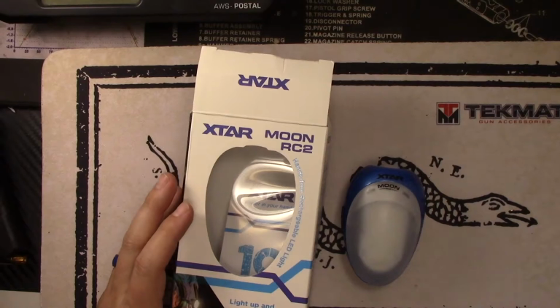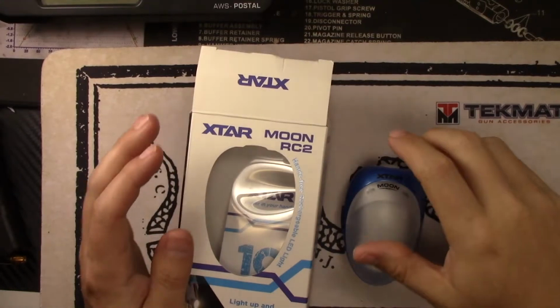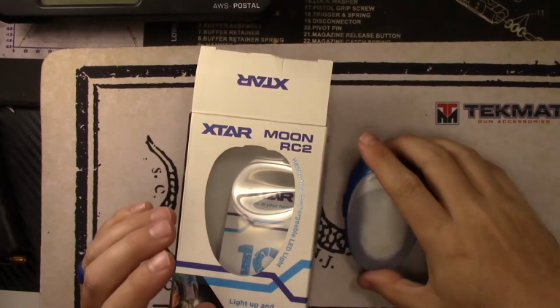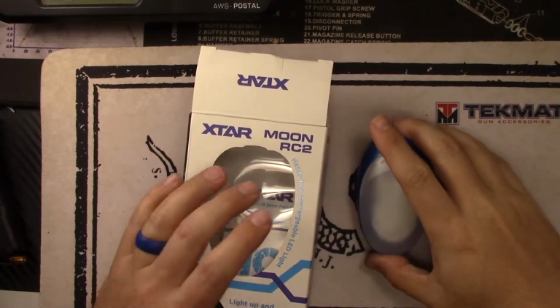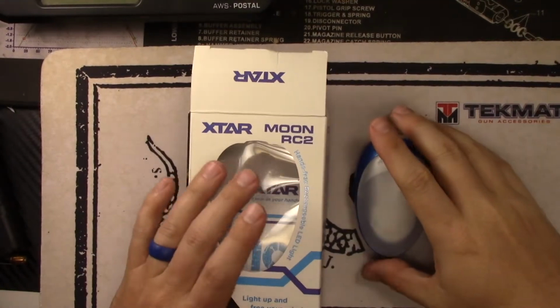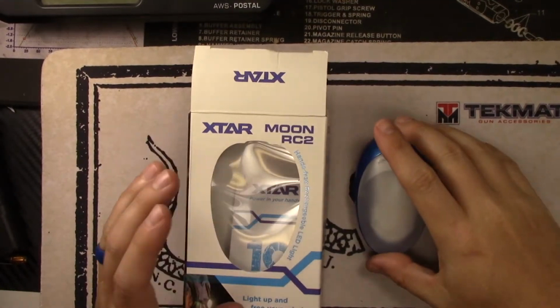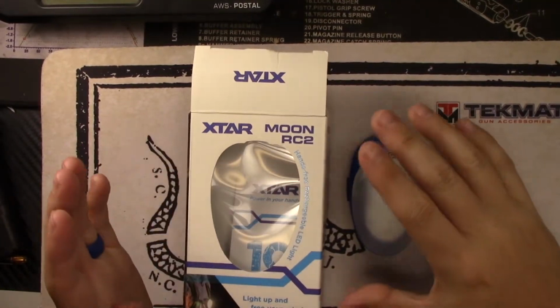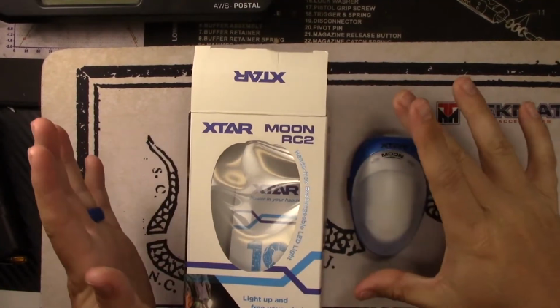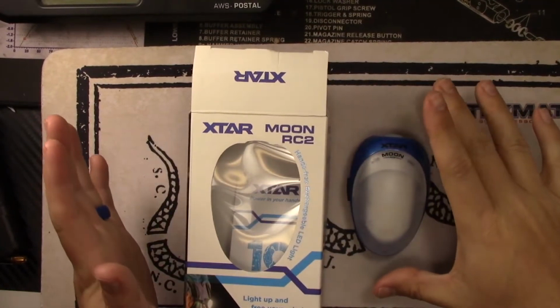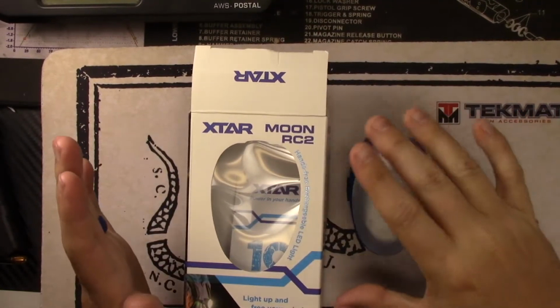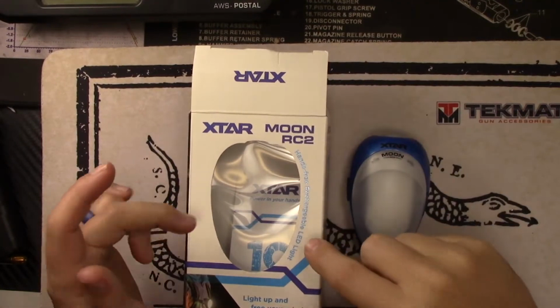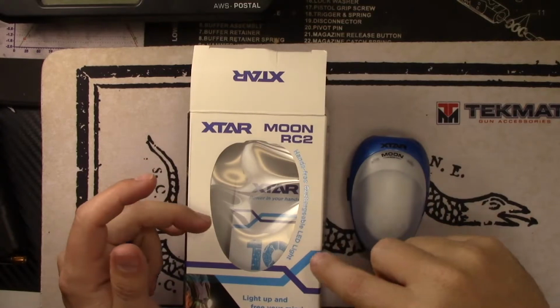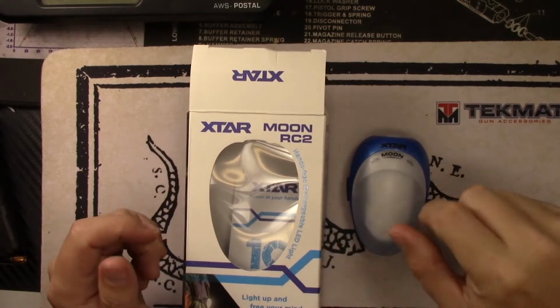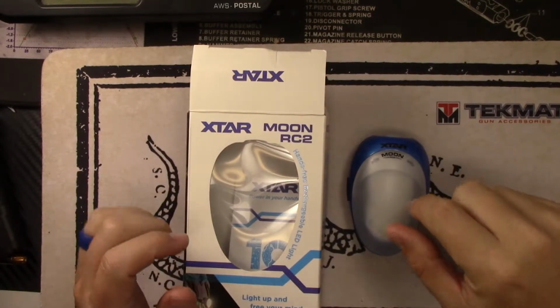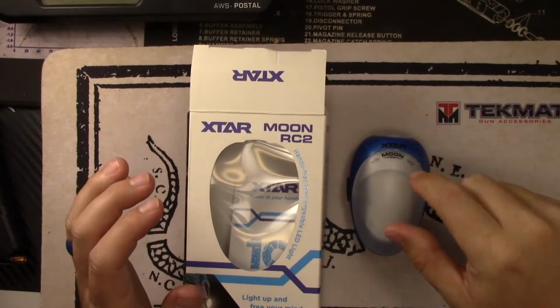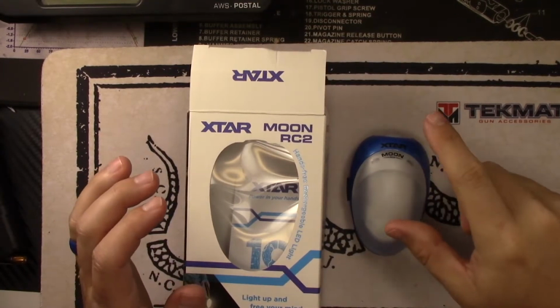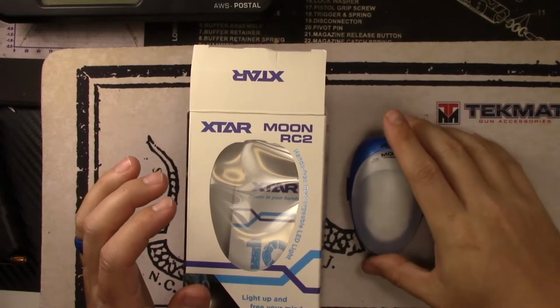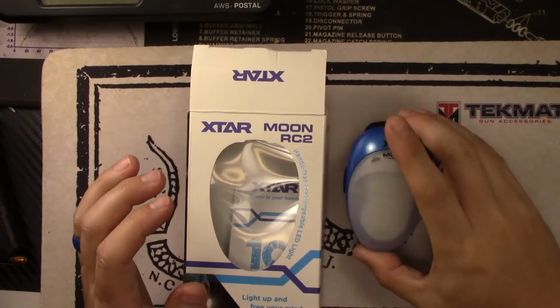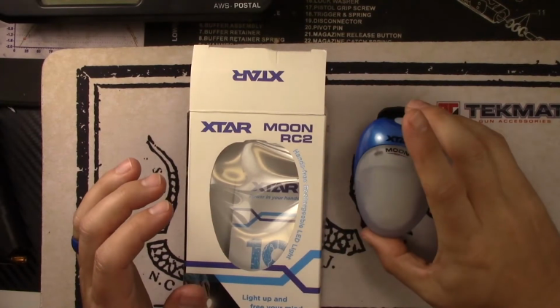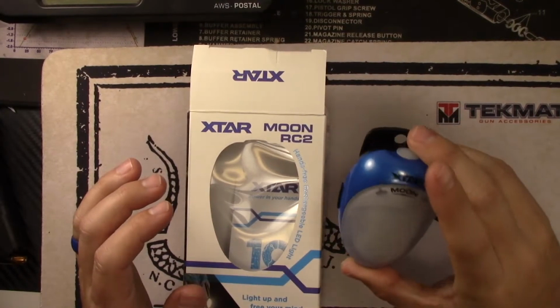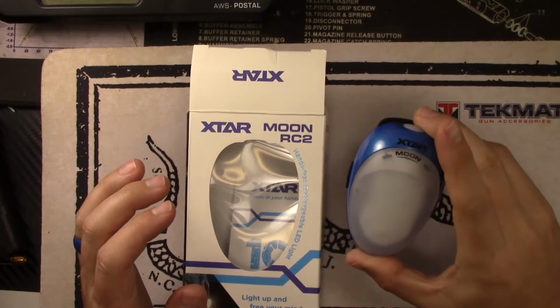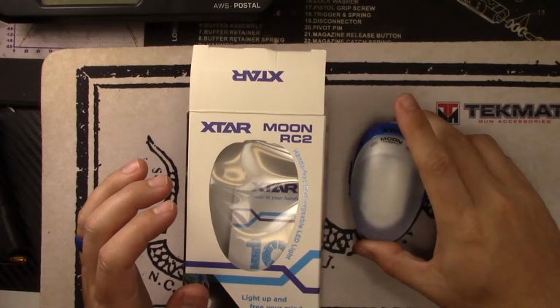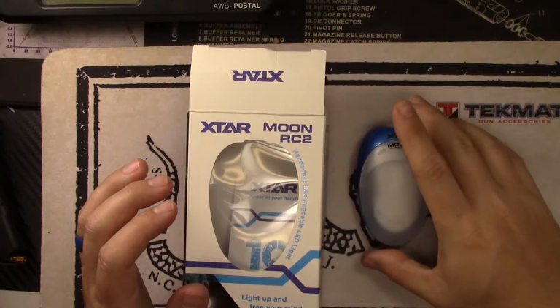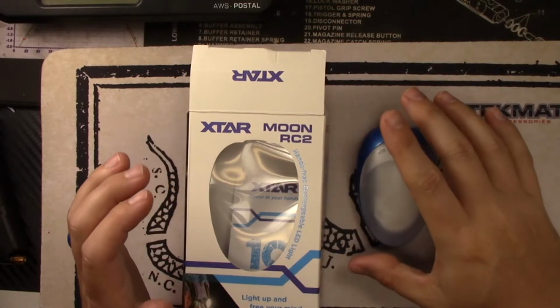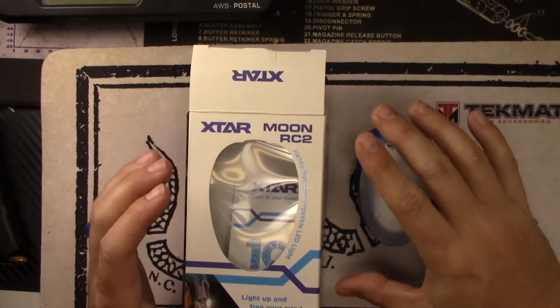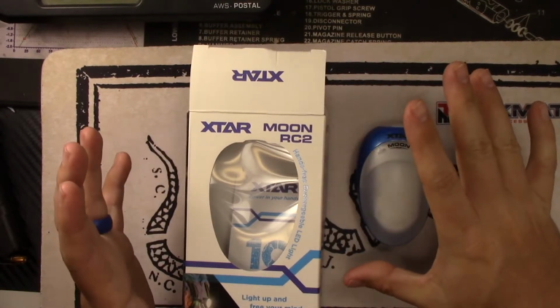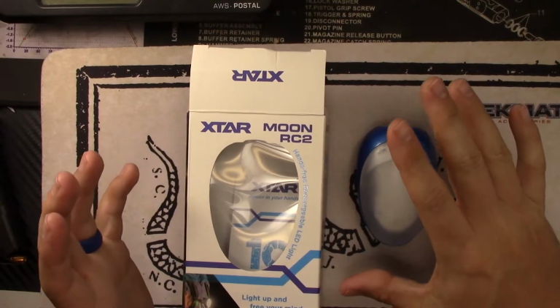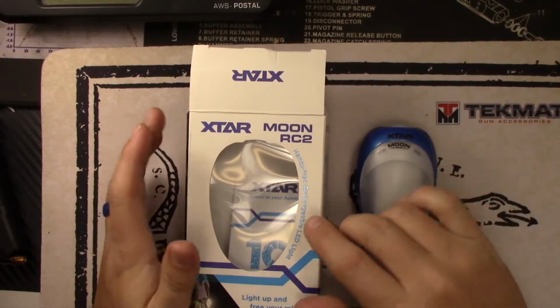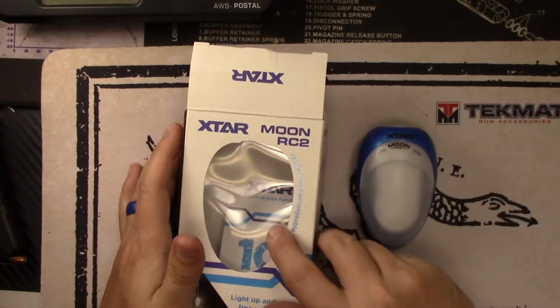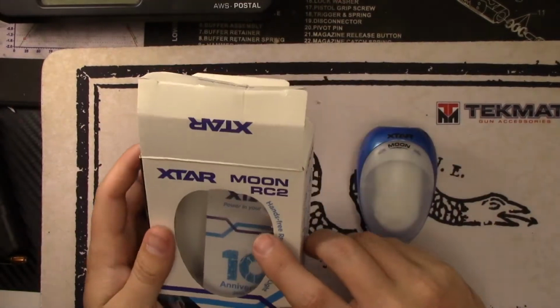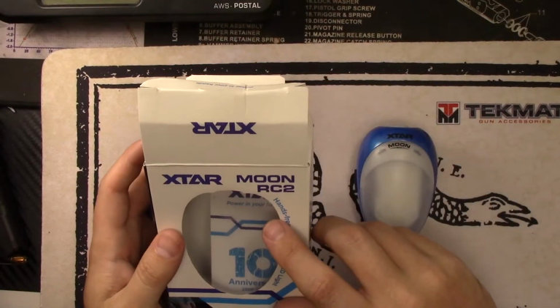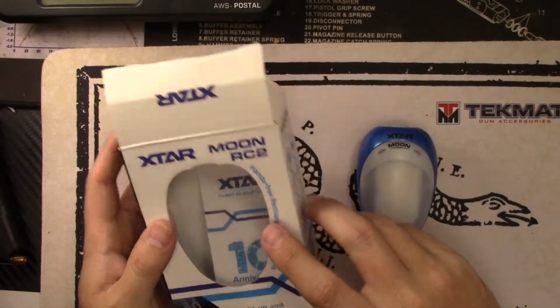What's up YouTube? Coming back at you with another light review. We have something pretty cool and unique here. This is from Xtar — they sent me a light recently to review. This is called the Moon, and it's a hands-free rechargeable LED light, which is the best way they describe it.